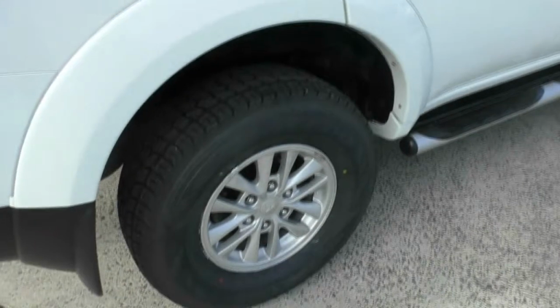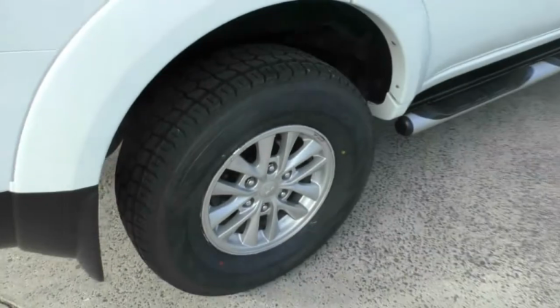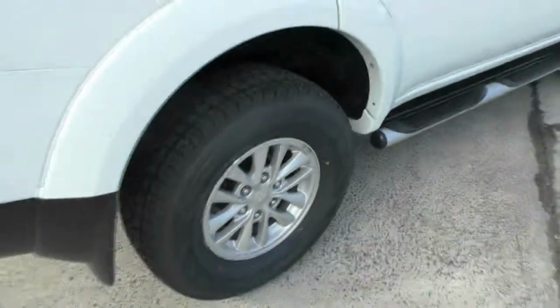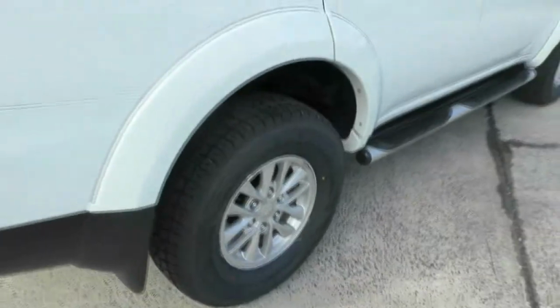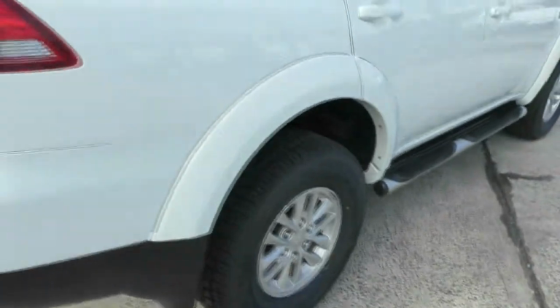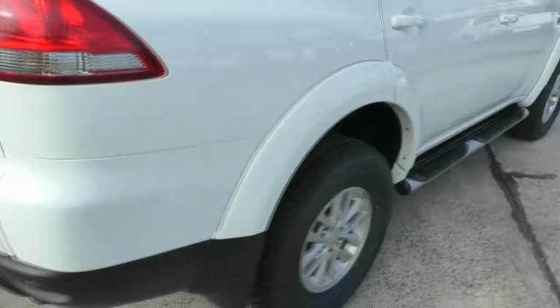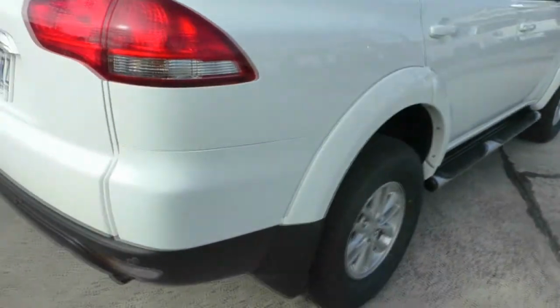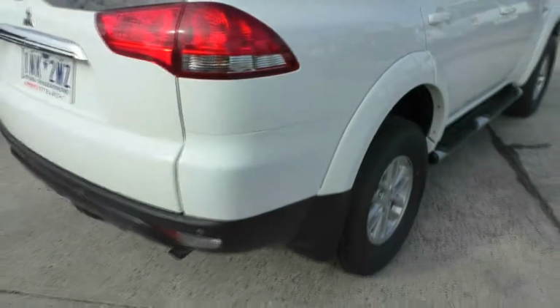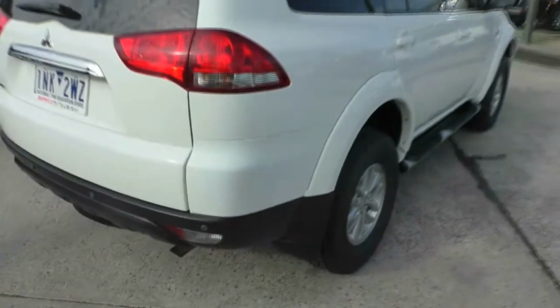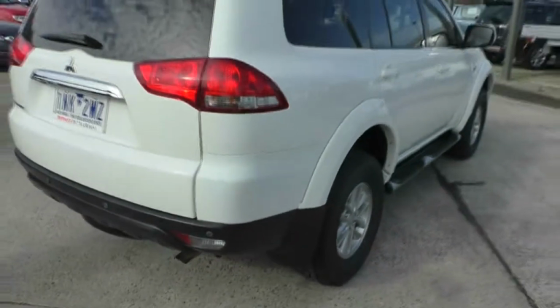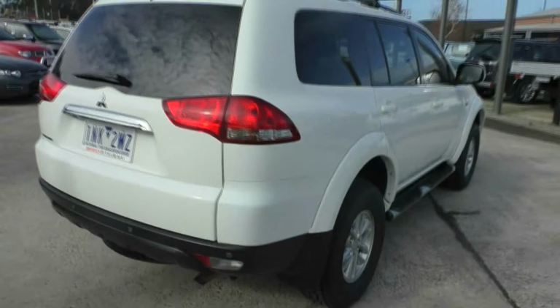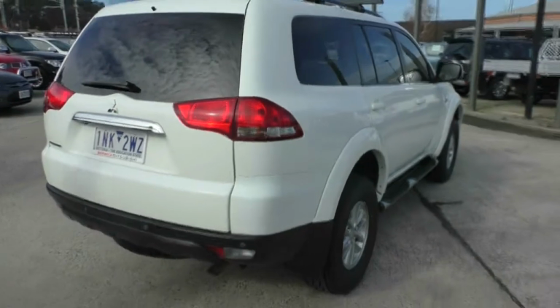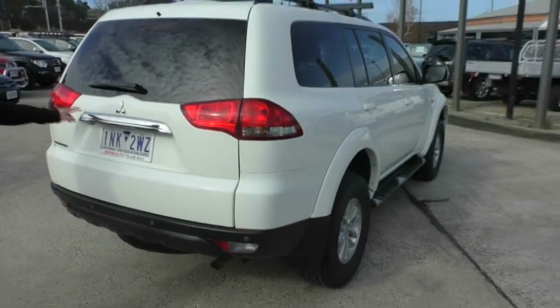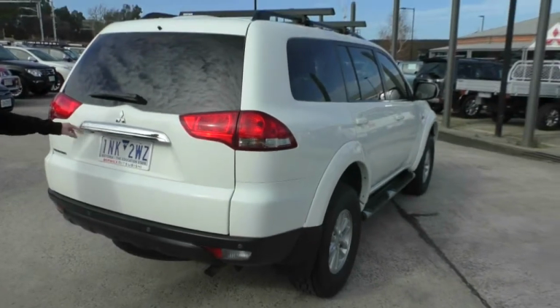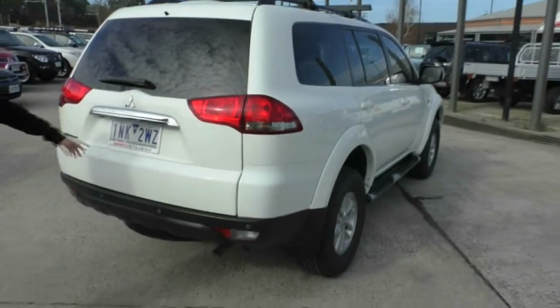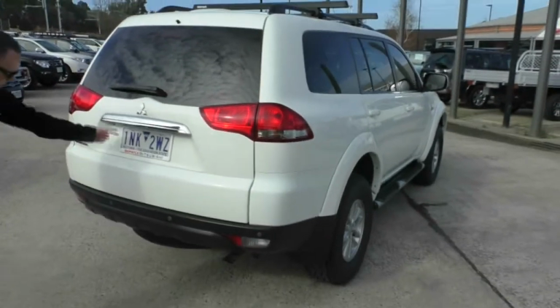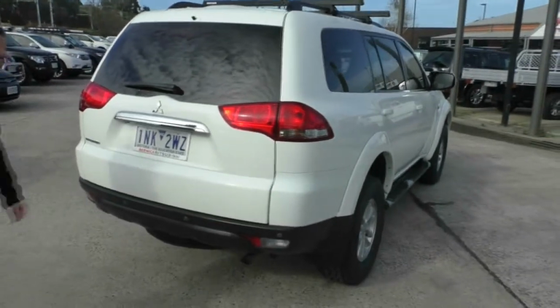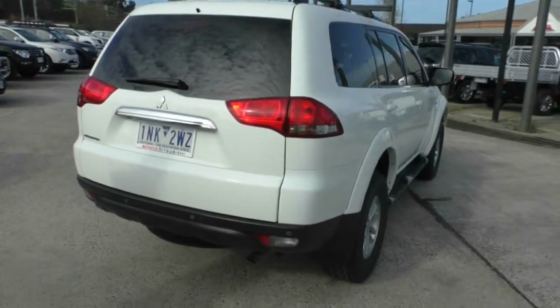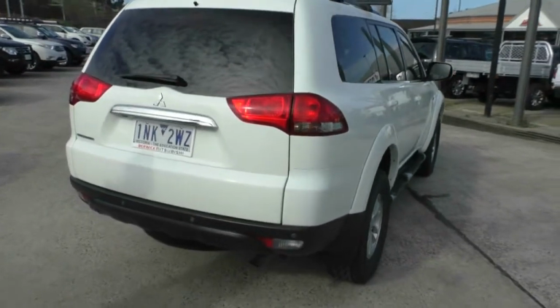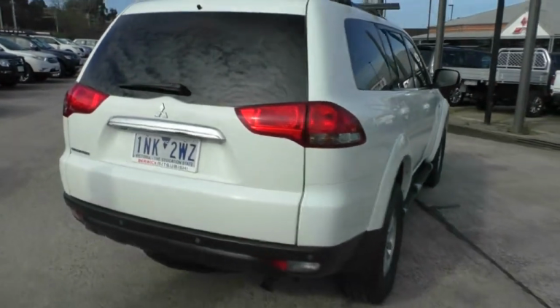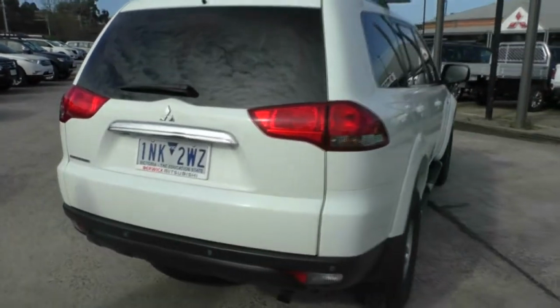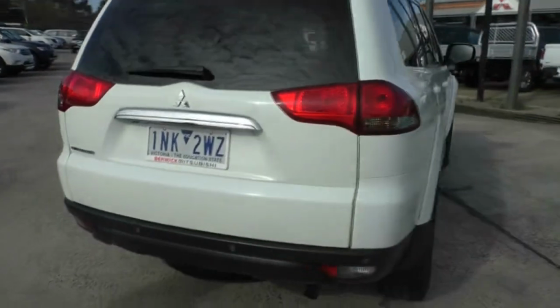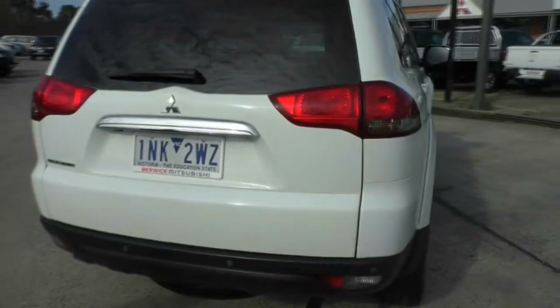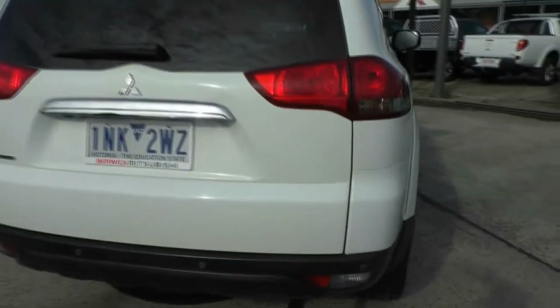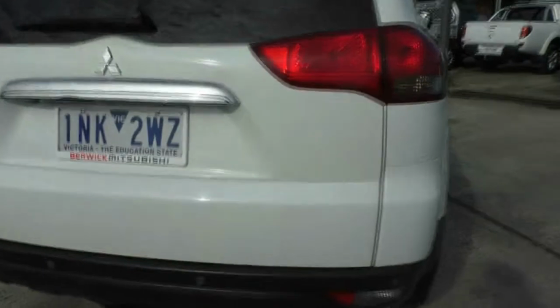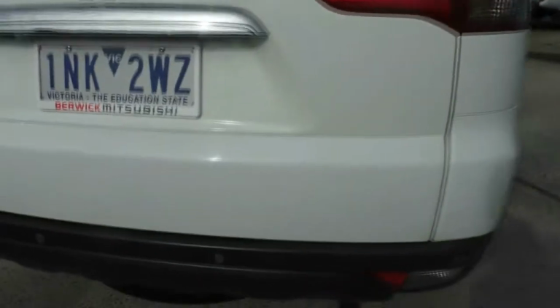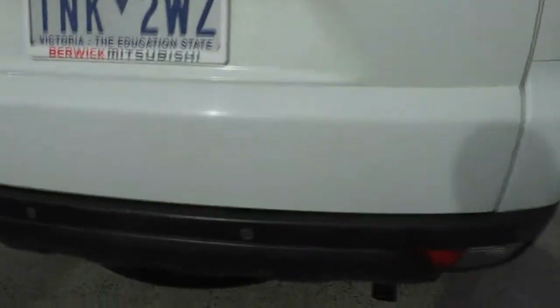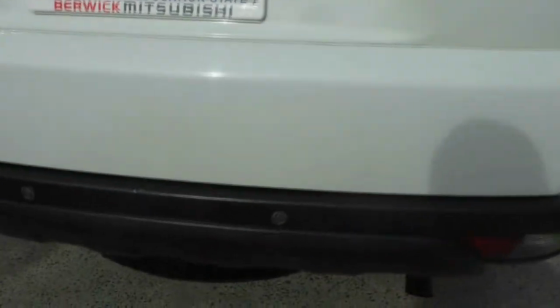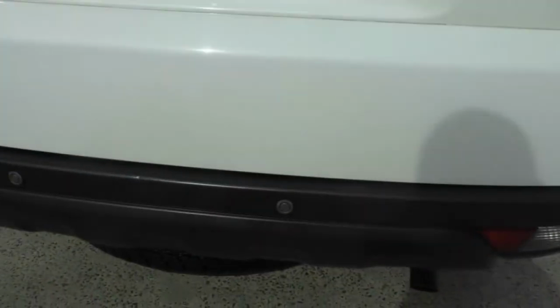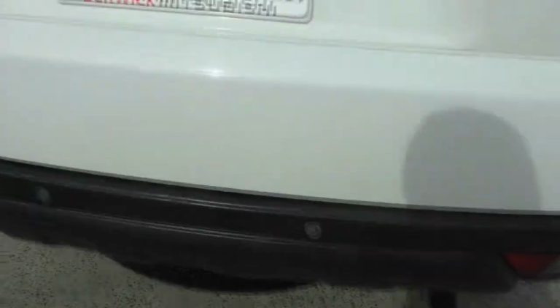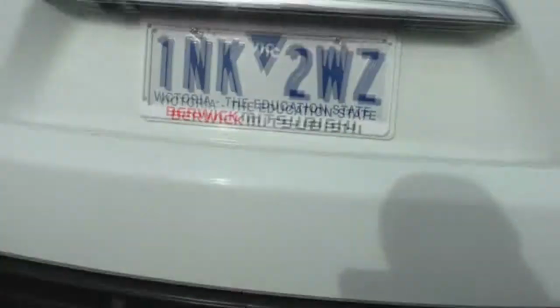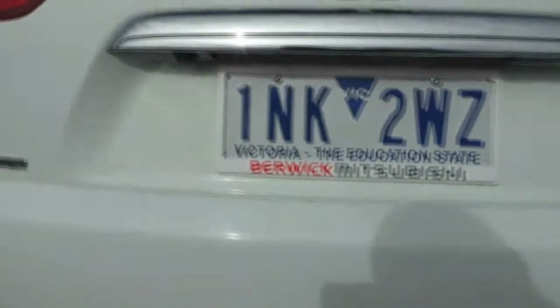Moving around to the back of the car, you can see once again window tint, we've got the chrome garnish here as well, a reversing camera under there, full-size spare wheel, and parking sensors down the bottom.